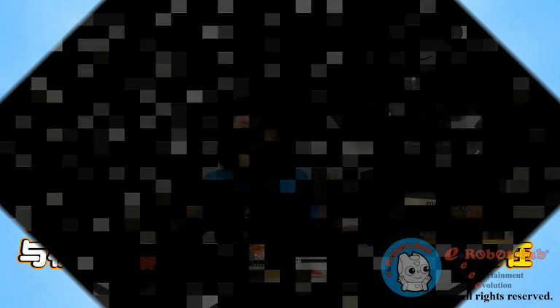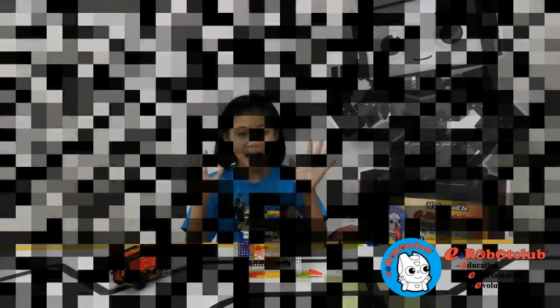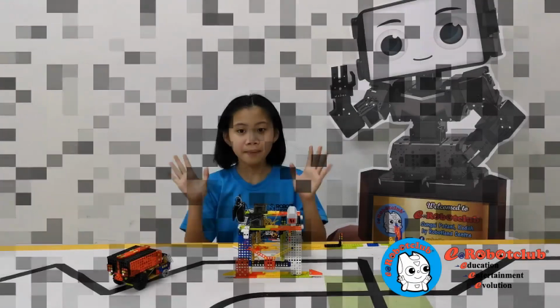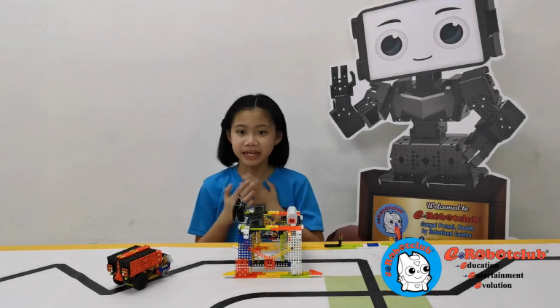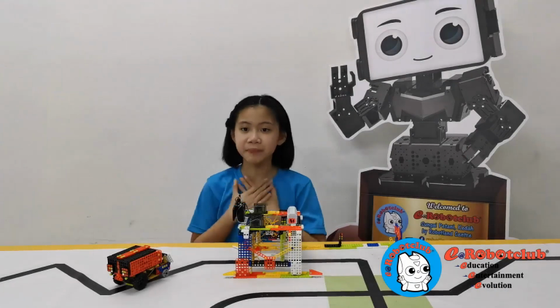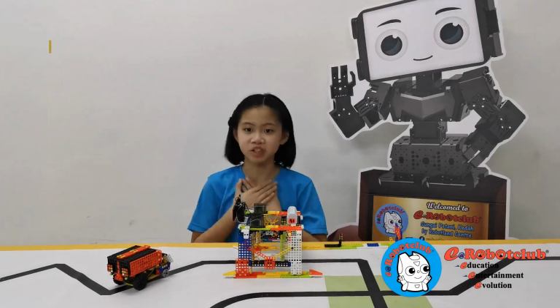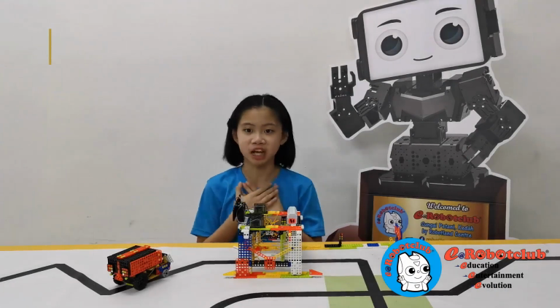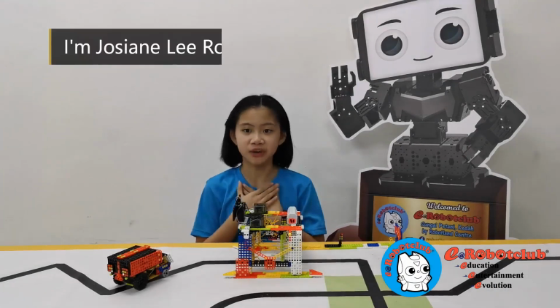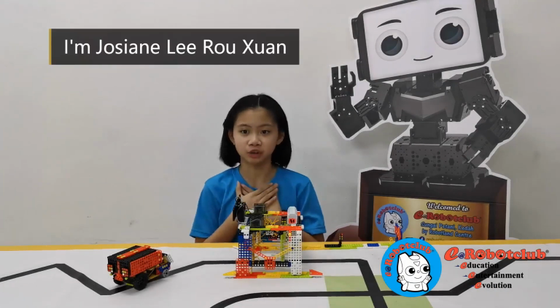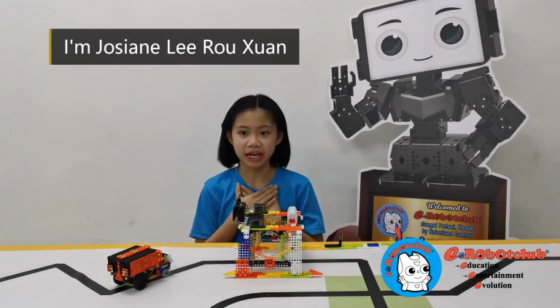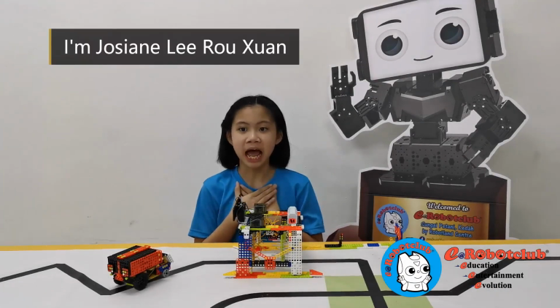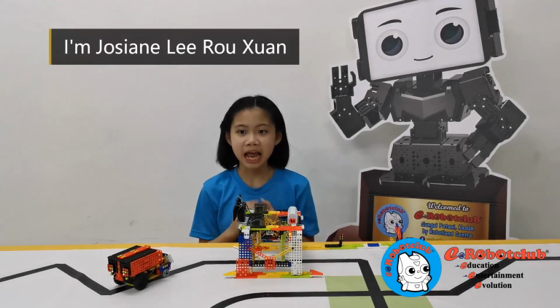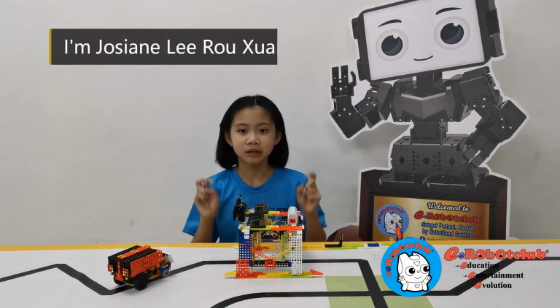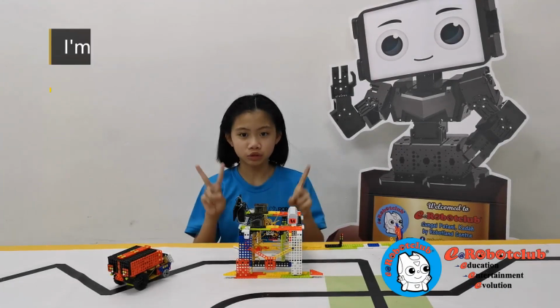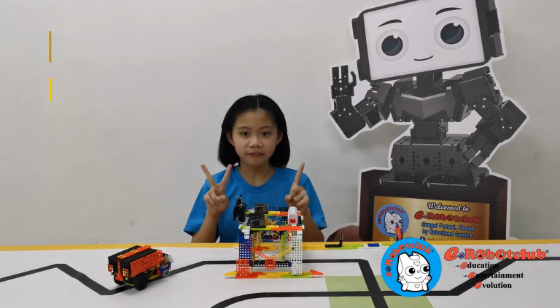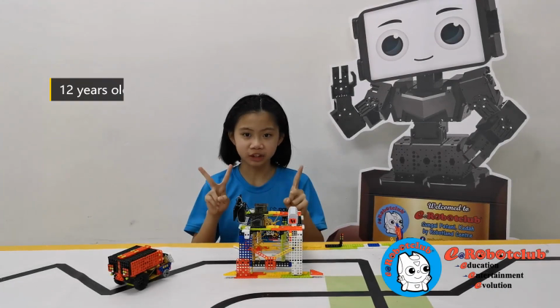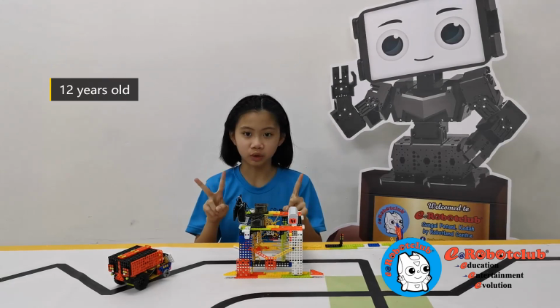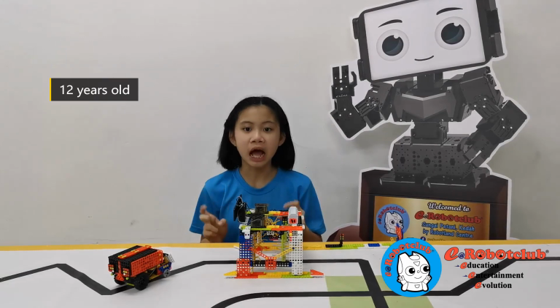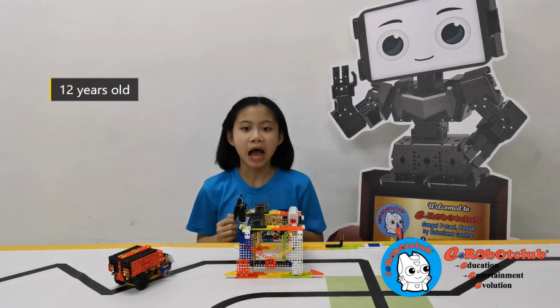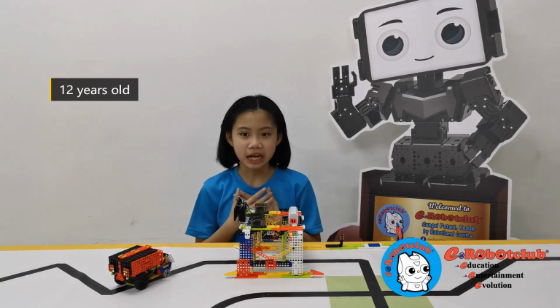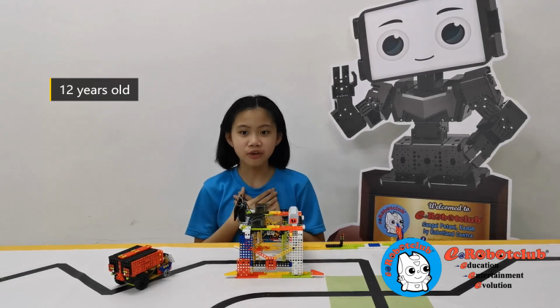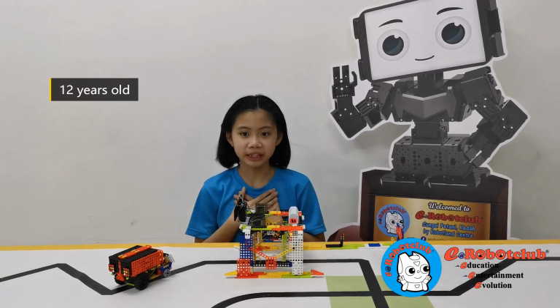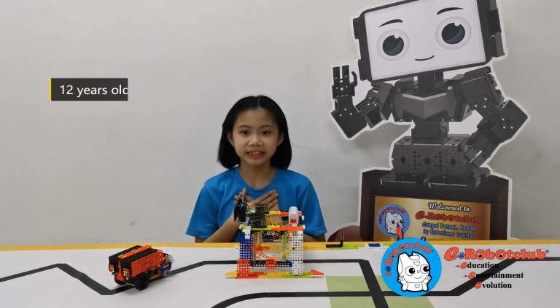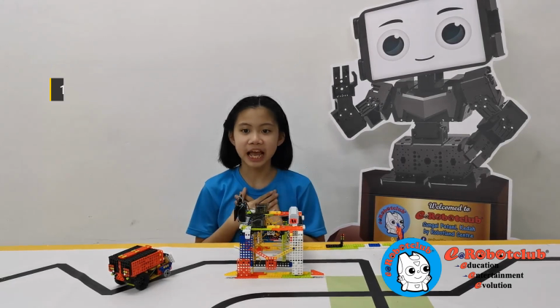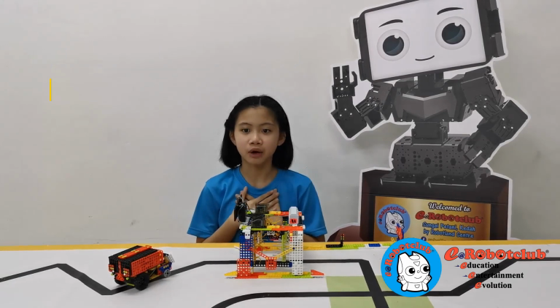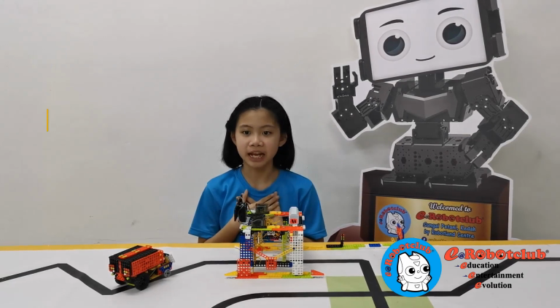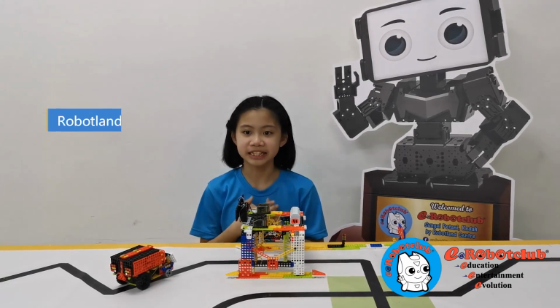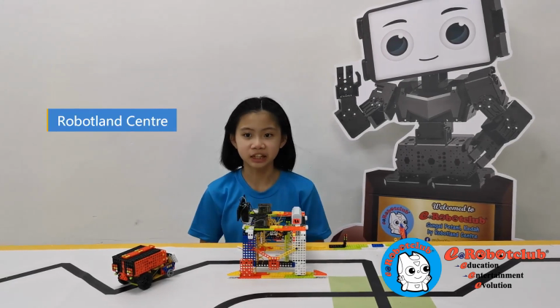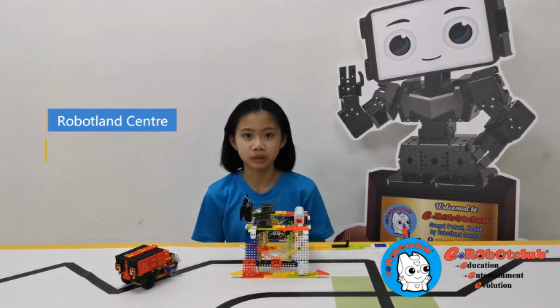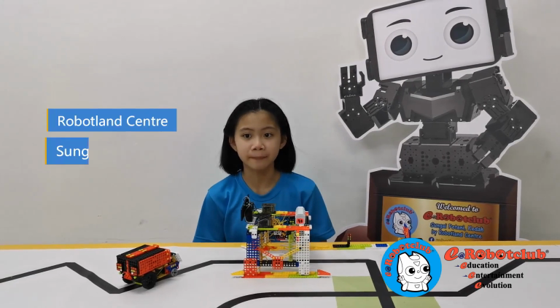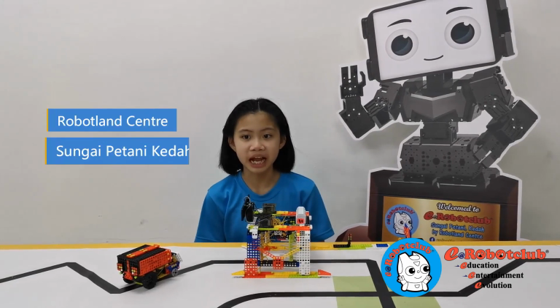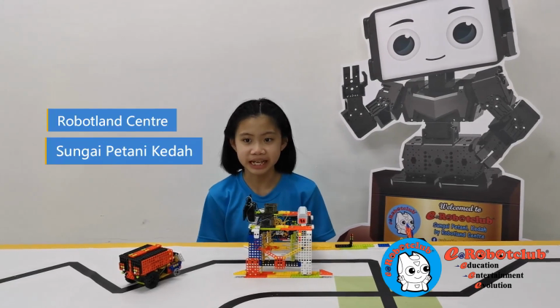Hi, my name is Tushethi Roshan. I am a trafico. I learn robotics at Roboland Center Sumay Potami.